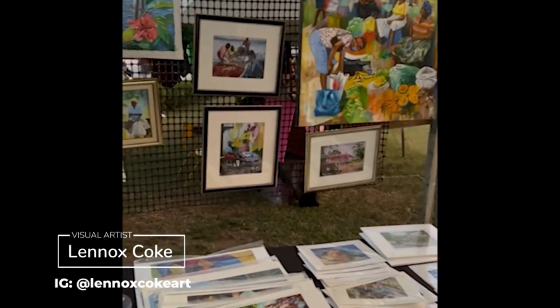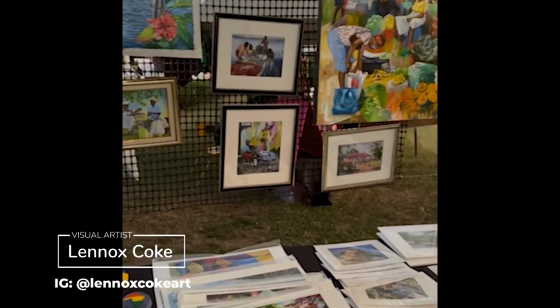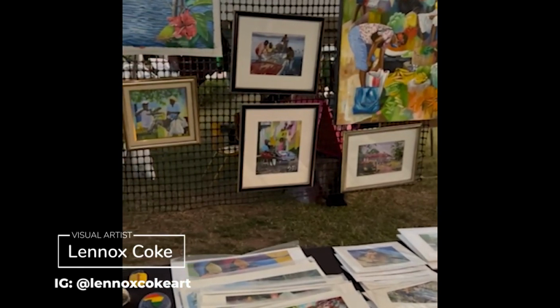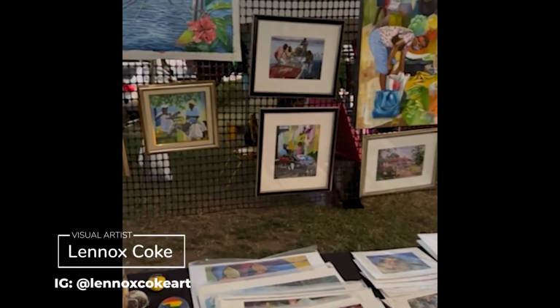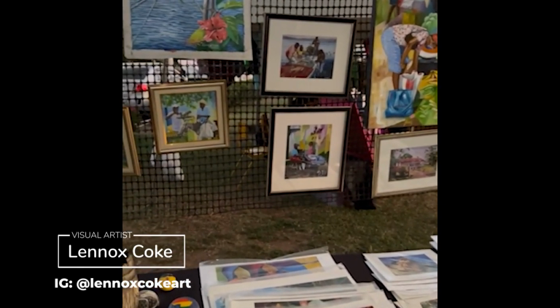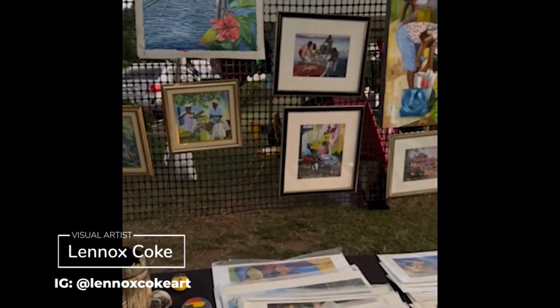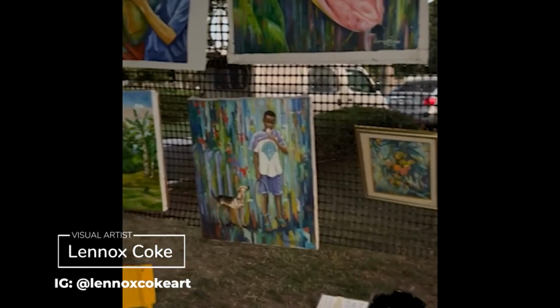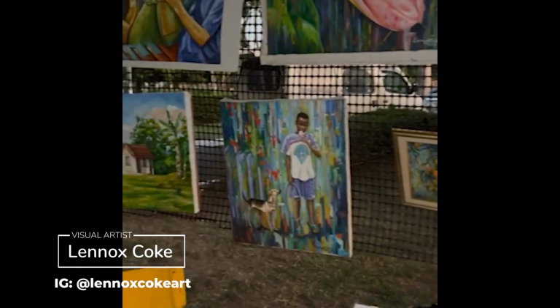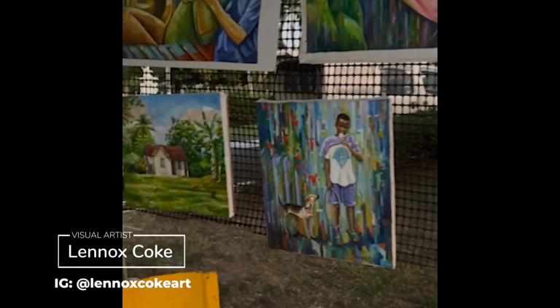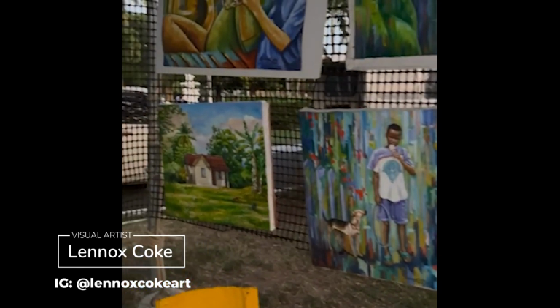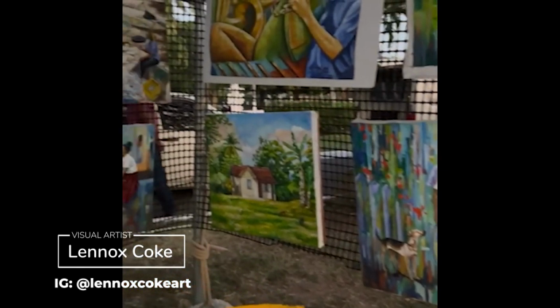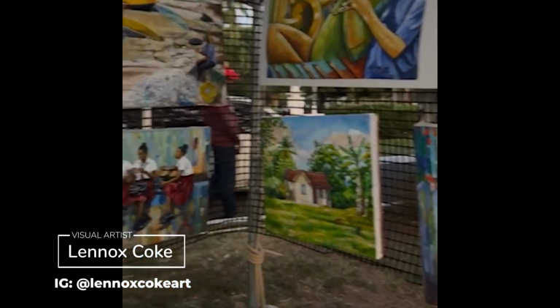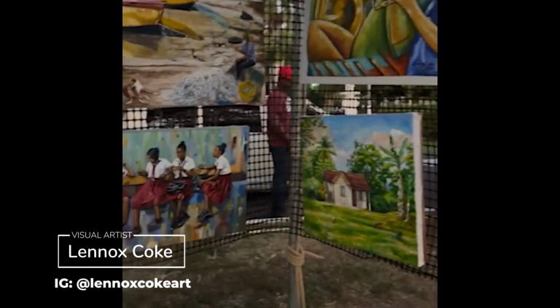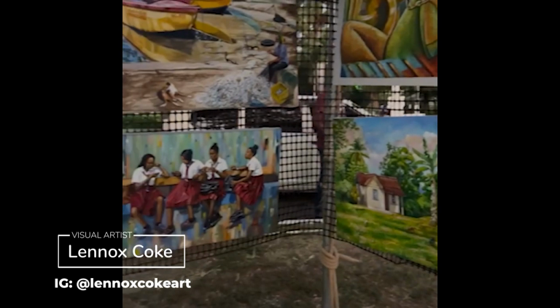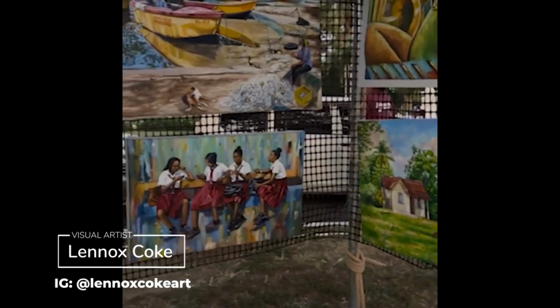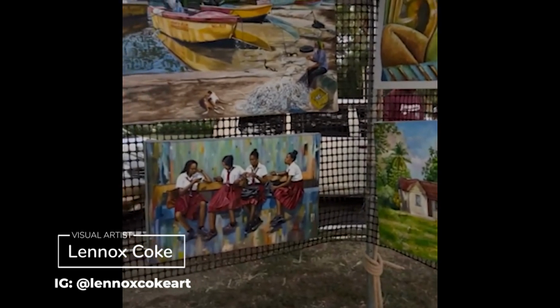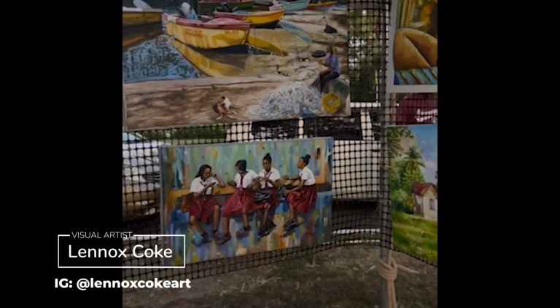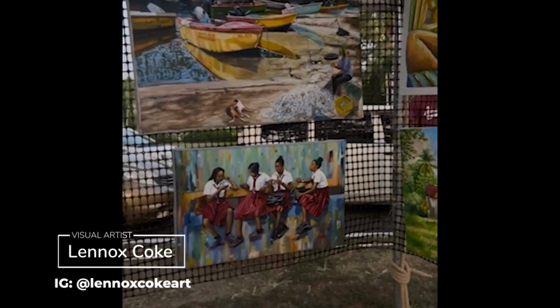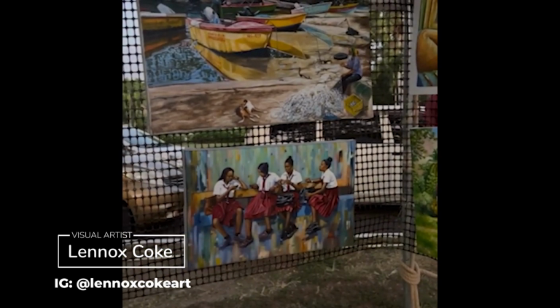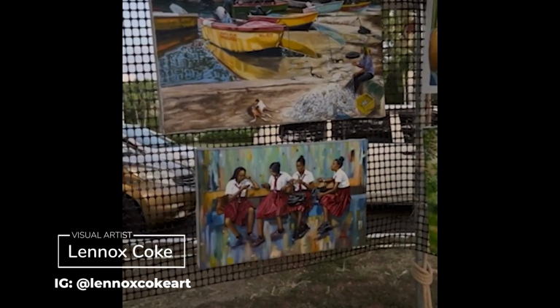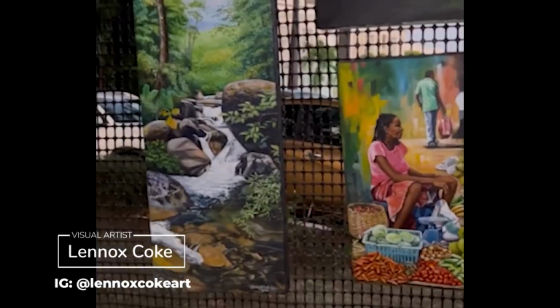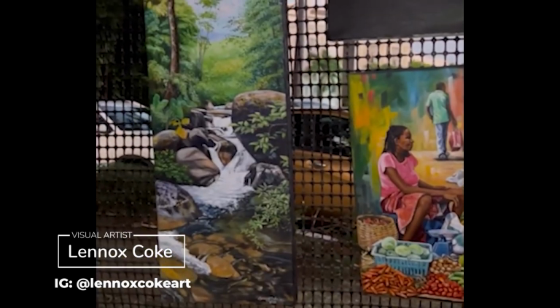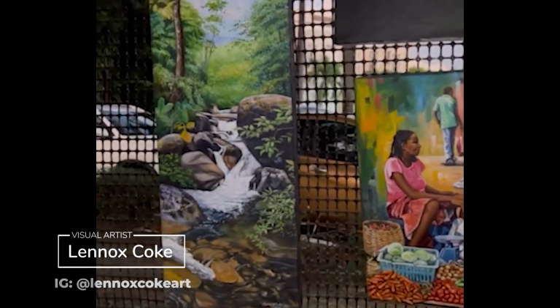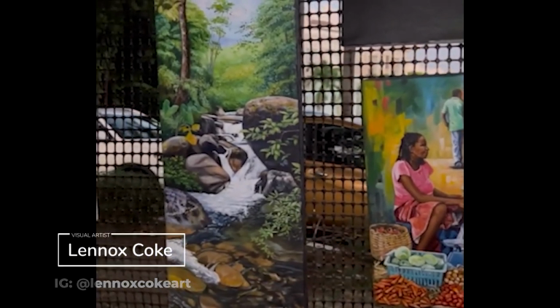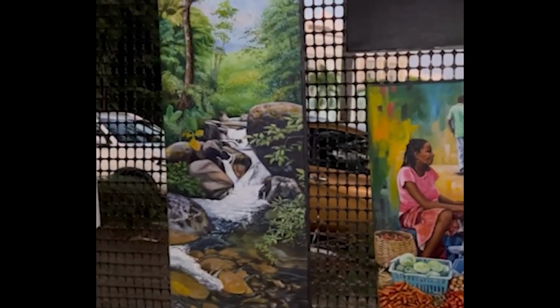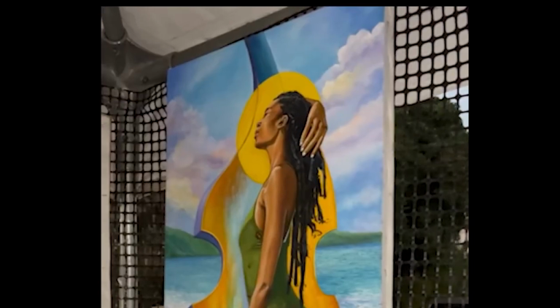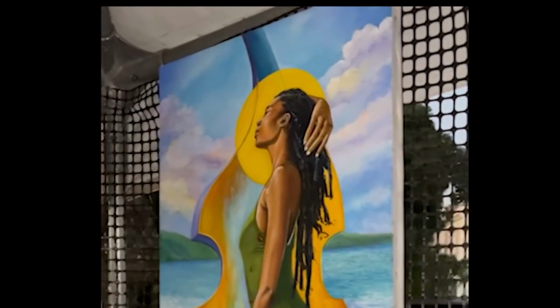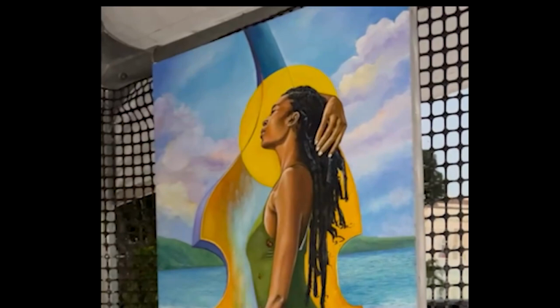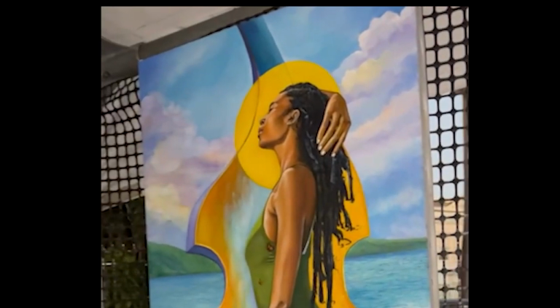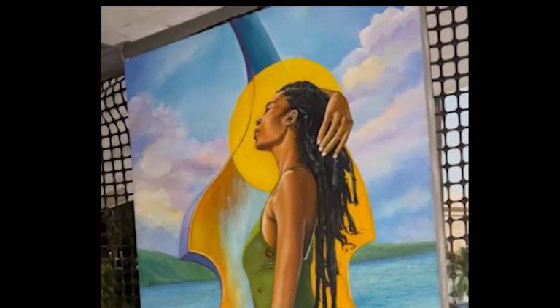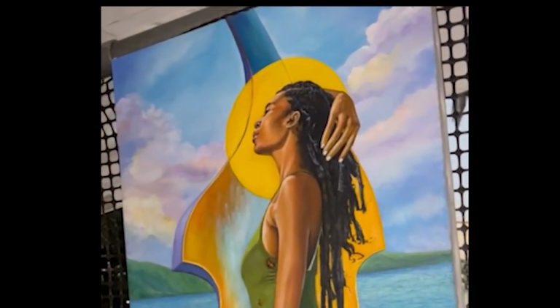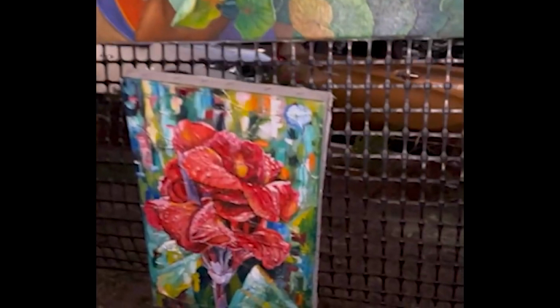I also saw Lennox Quilk at the last fair, so it was nice to spend a bit more time with him and to speak with him more about the inspiration for his pieces, including this one.